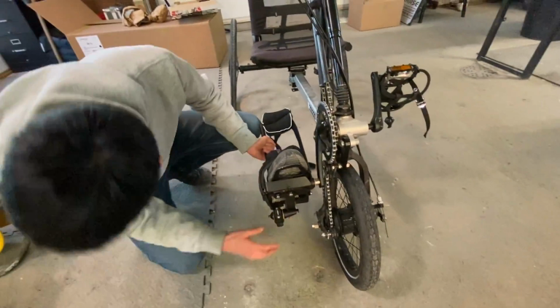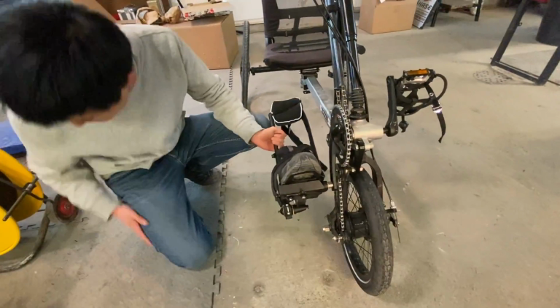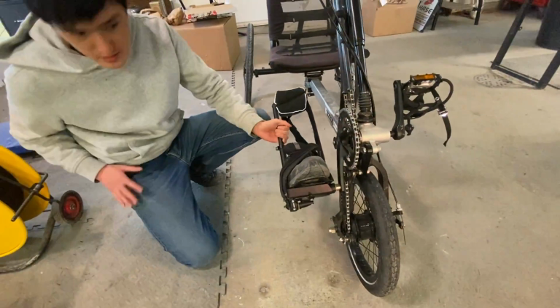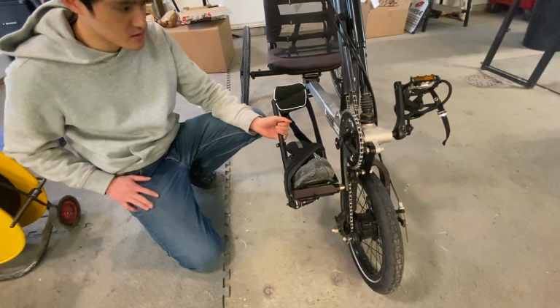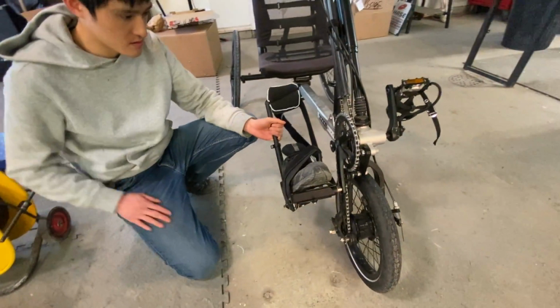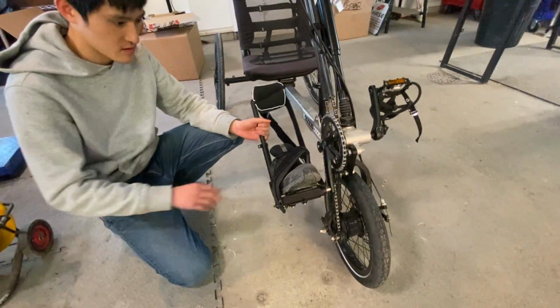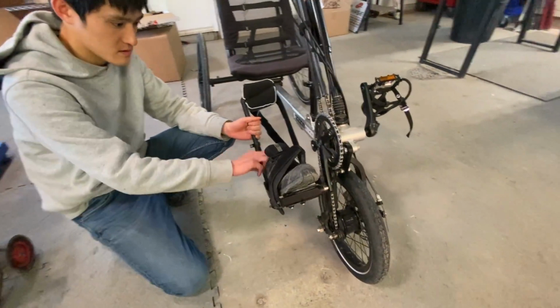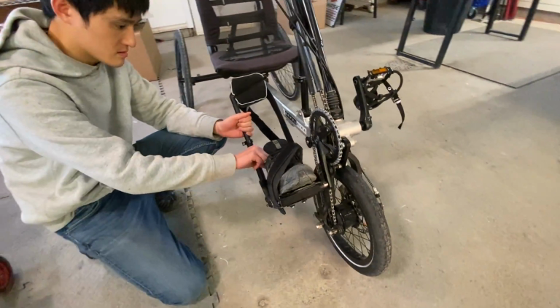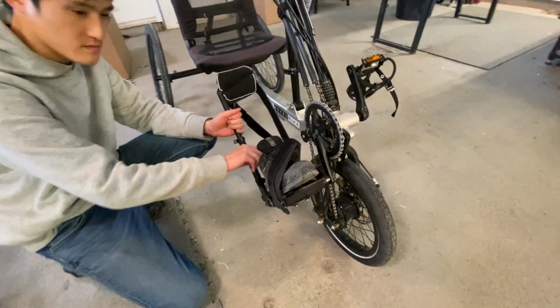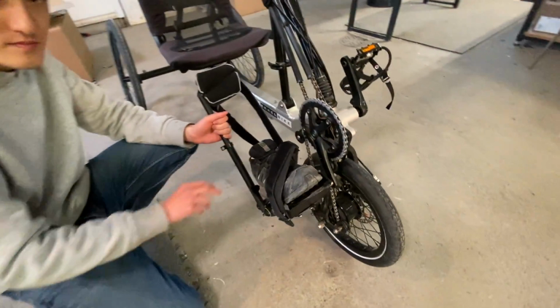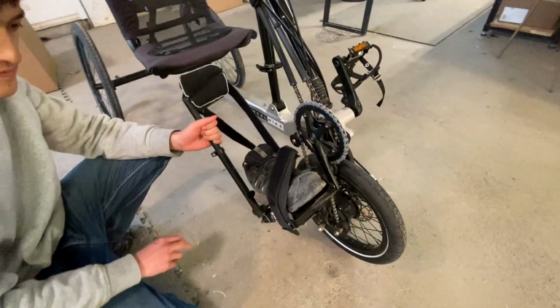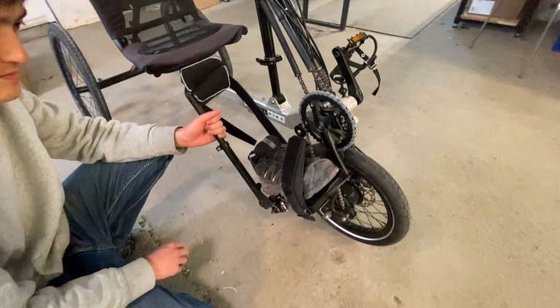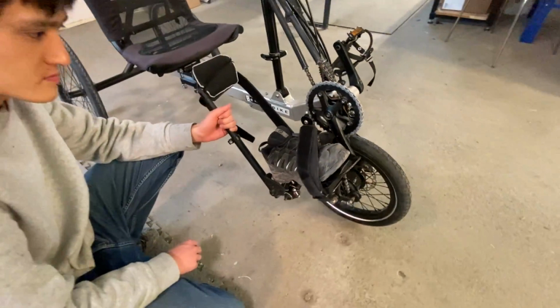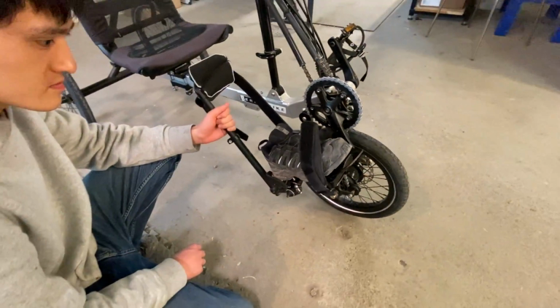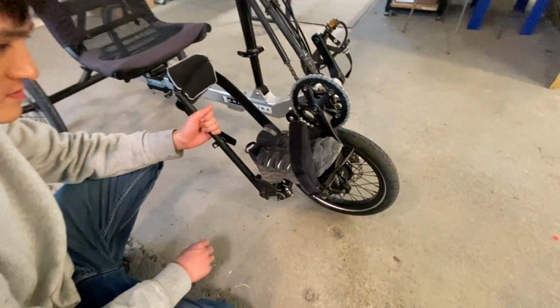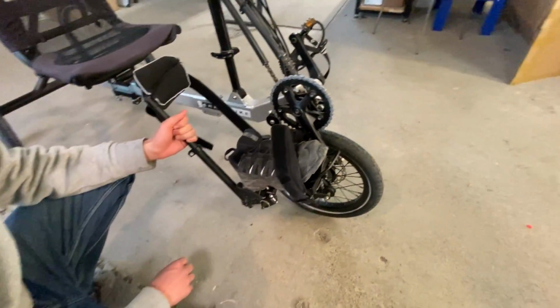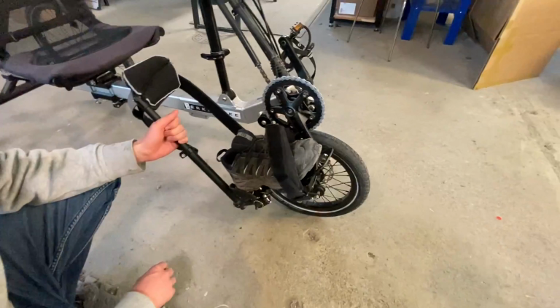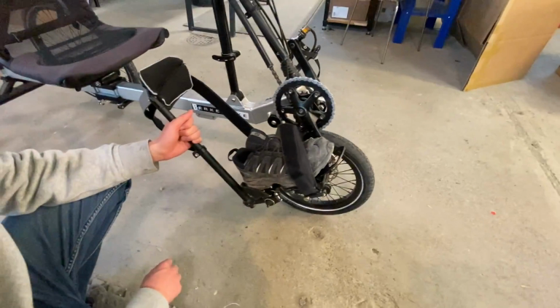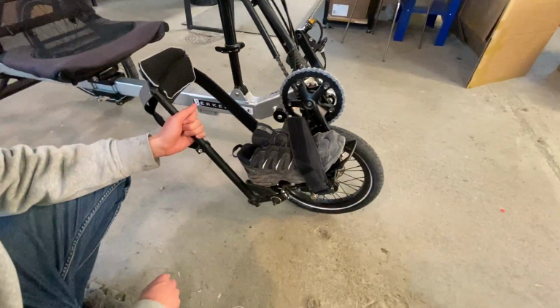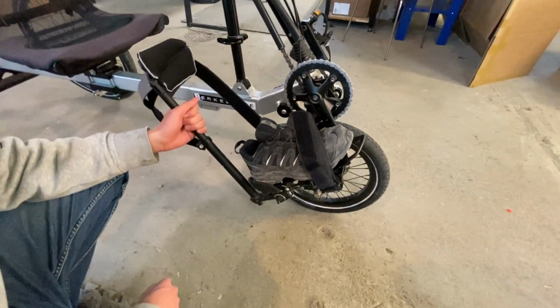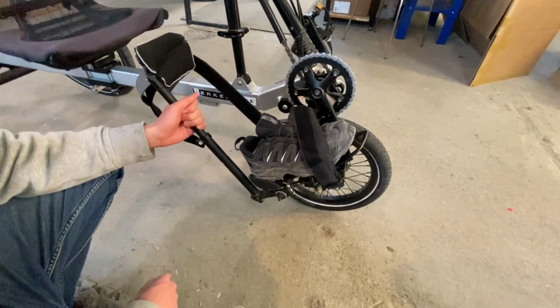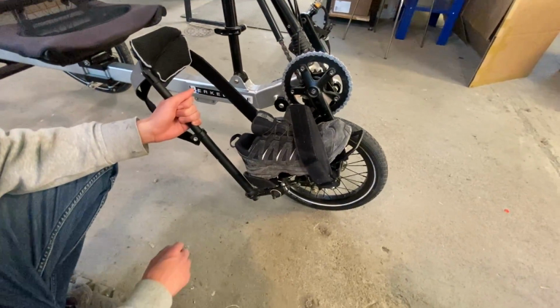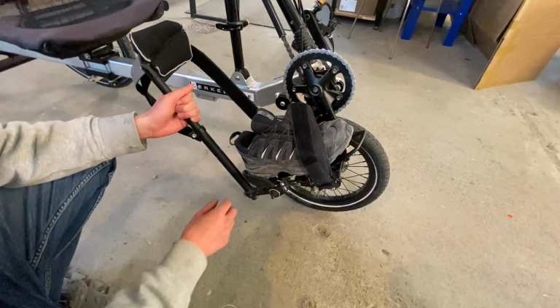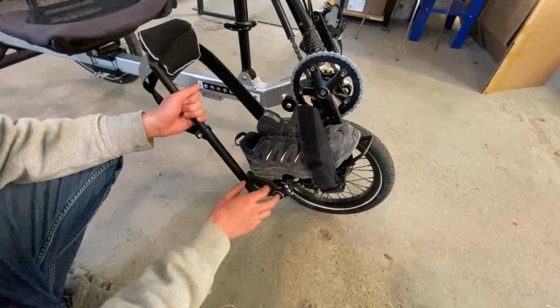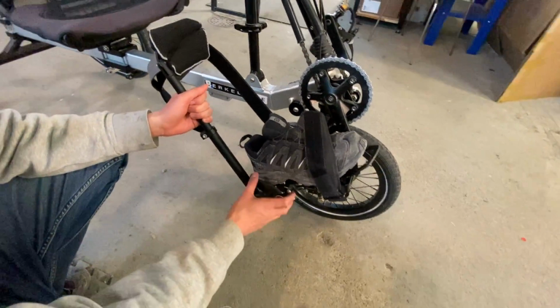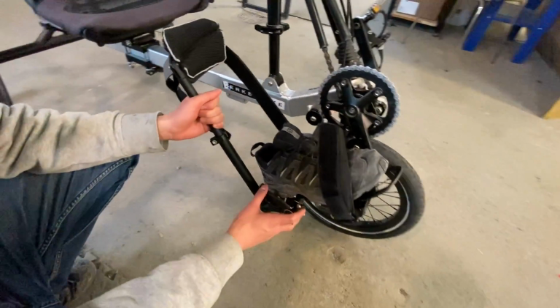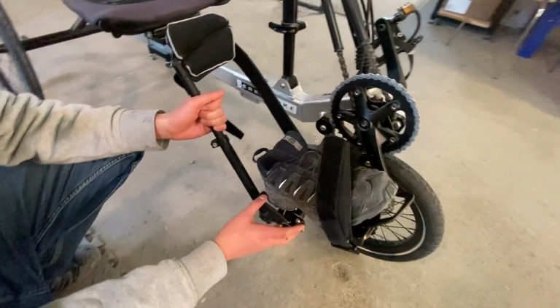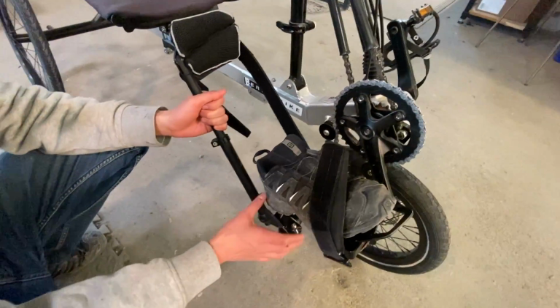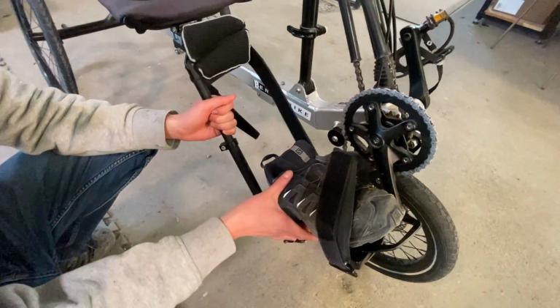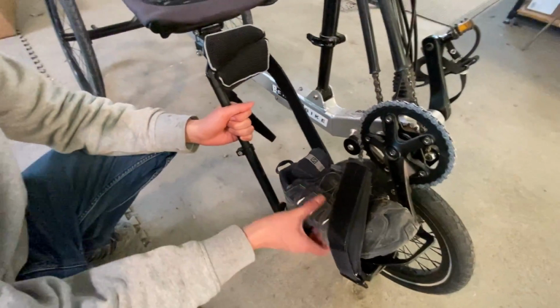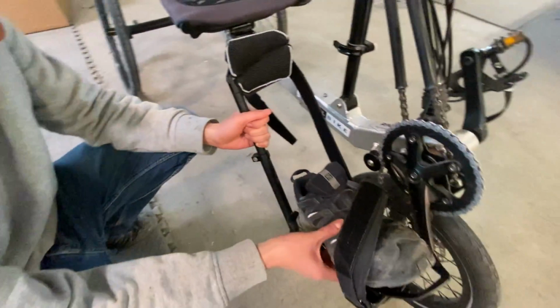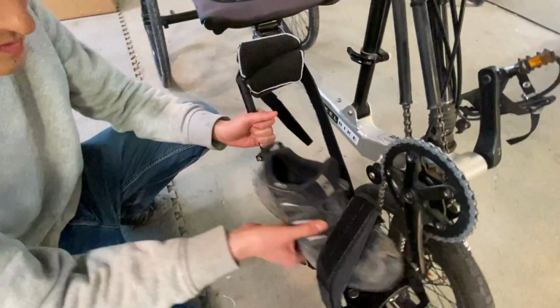So when you receive the pedal or the bike from us, you would take your shoe off and just sit down somewhere. Kenshin, take that shoe off again.